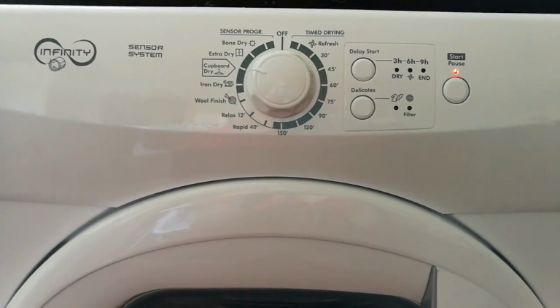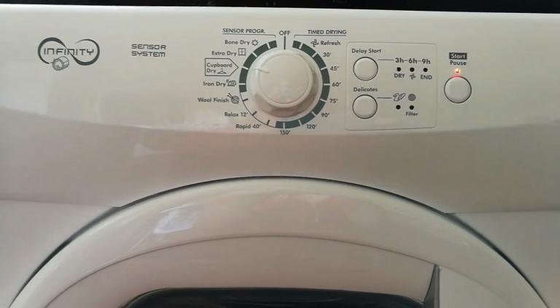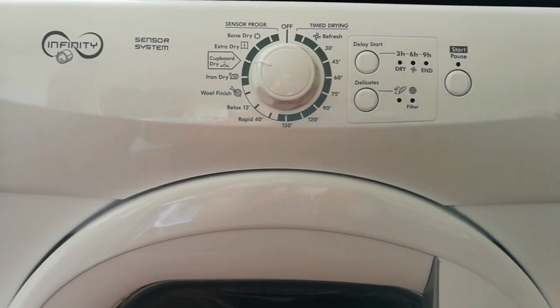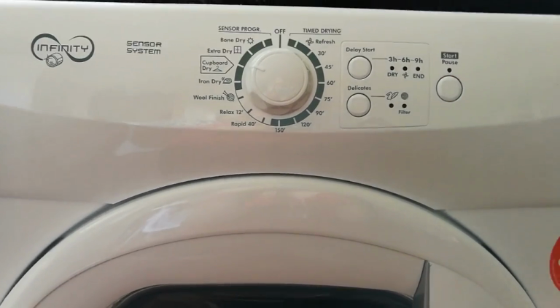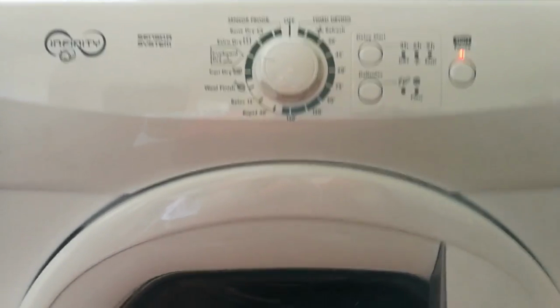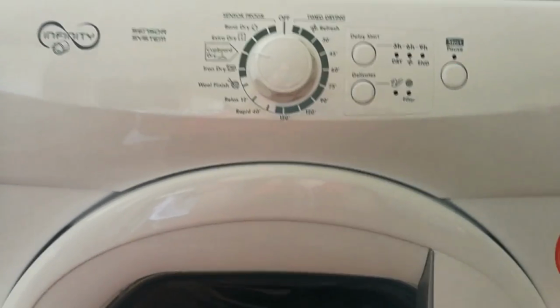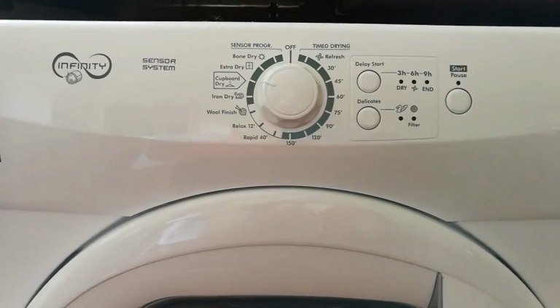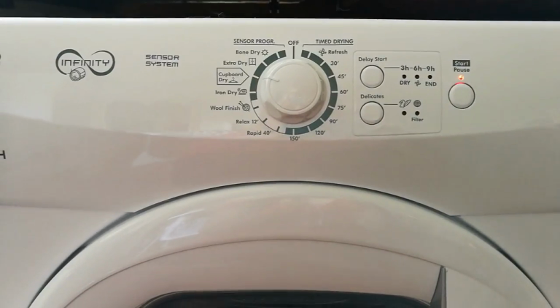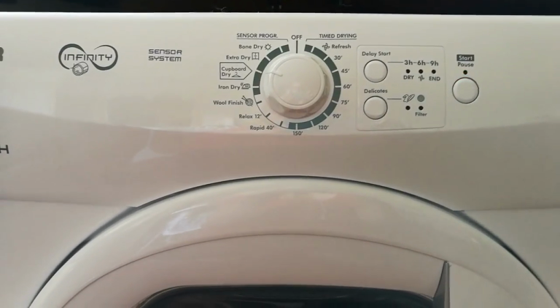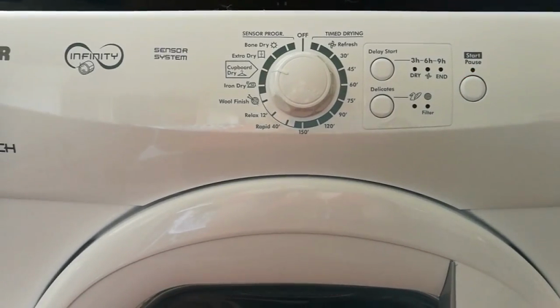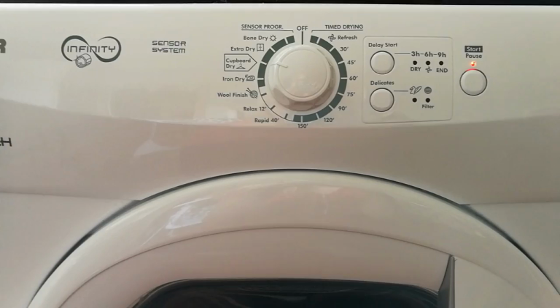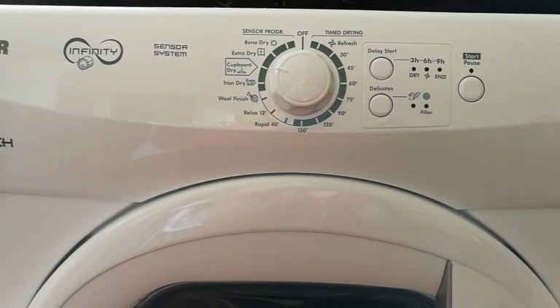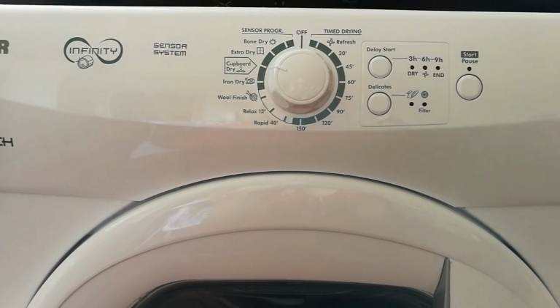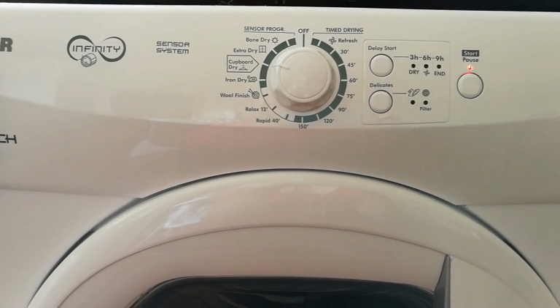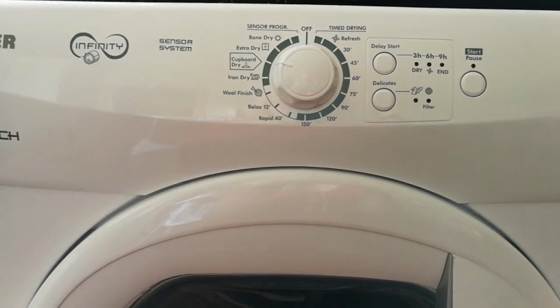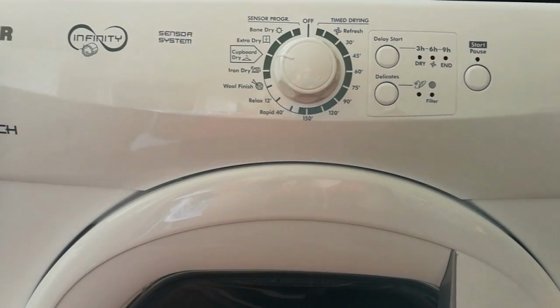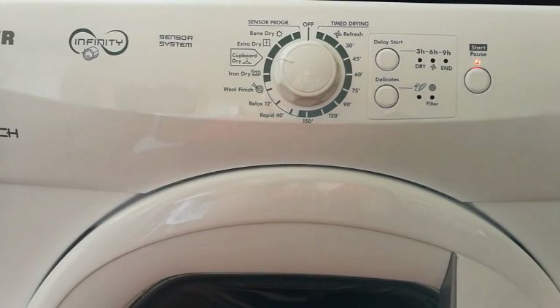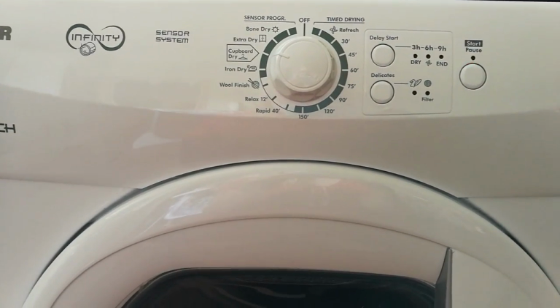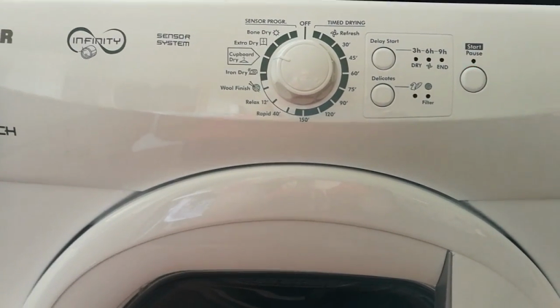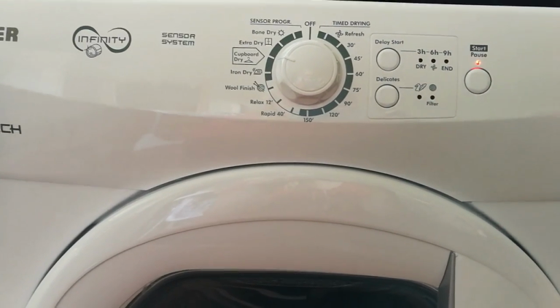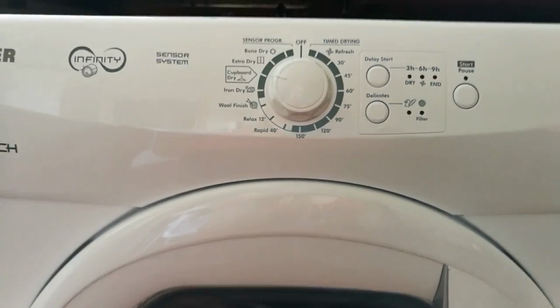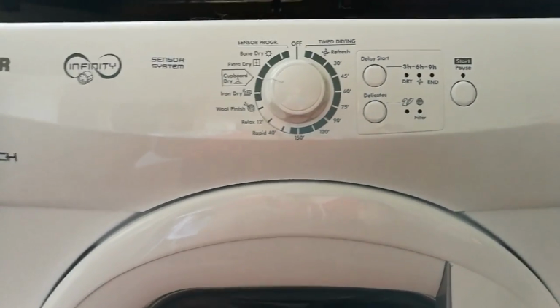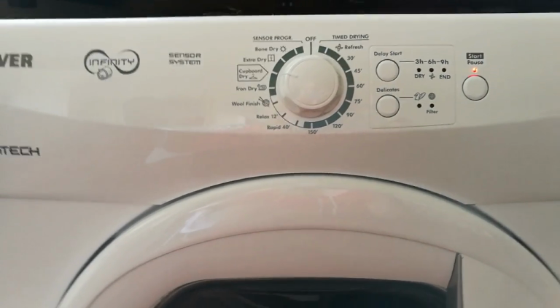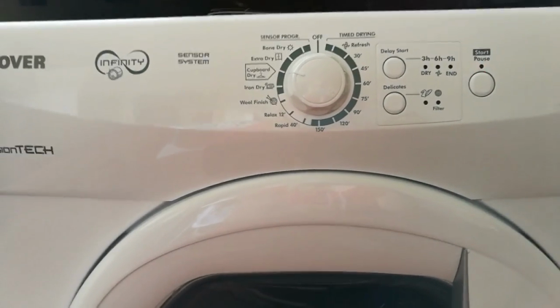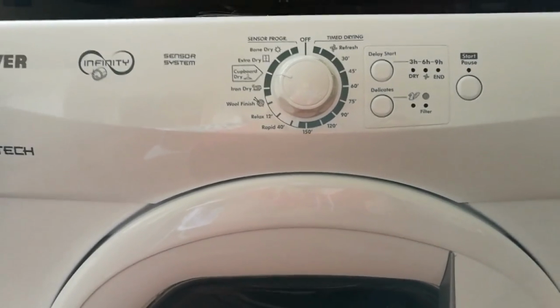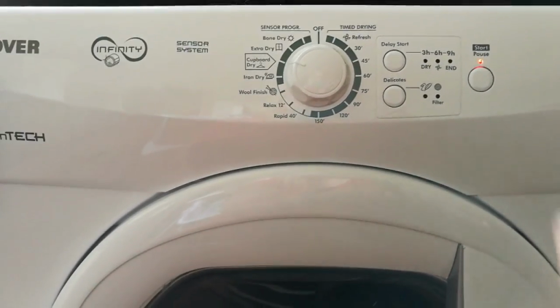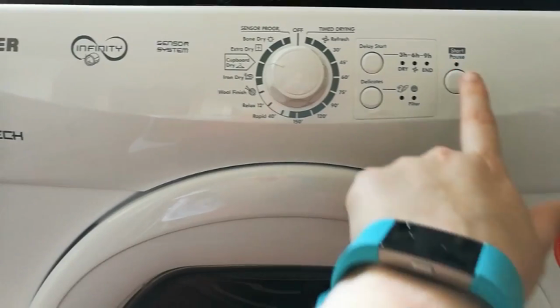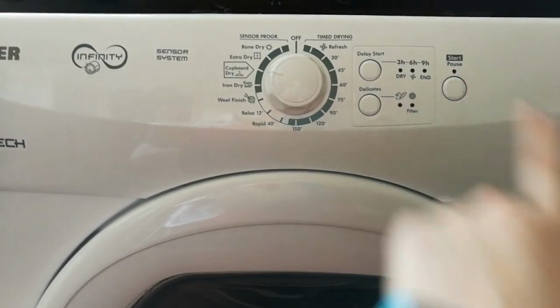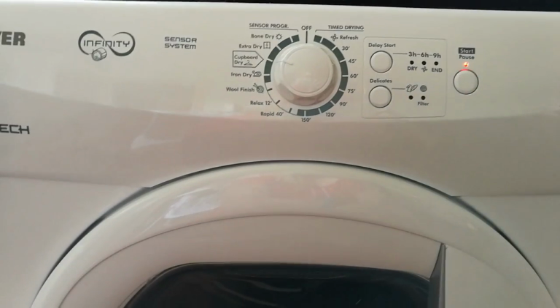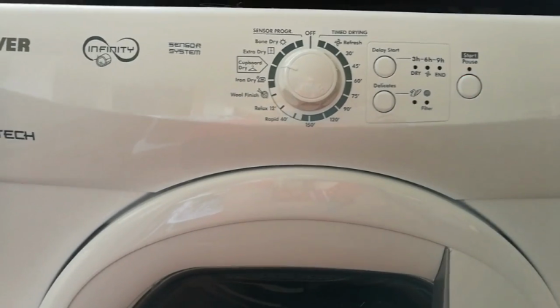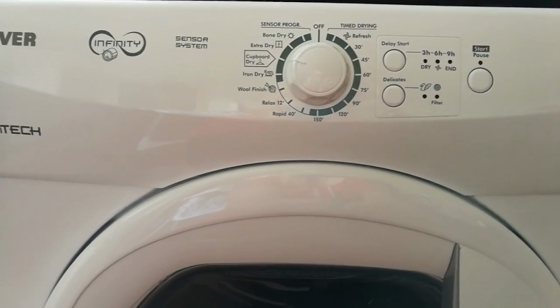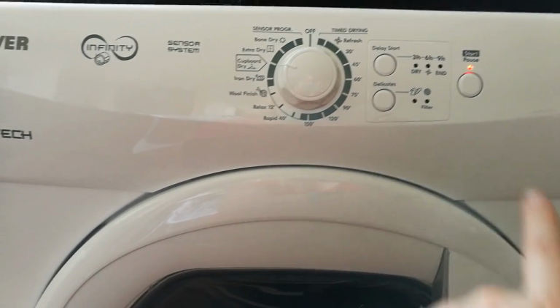It's fairly quiet compared to our old one — our old one was quite noisy. I'll press start now so you can hear it.